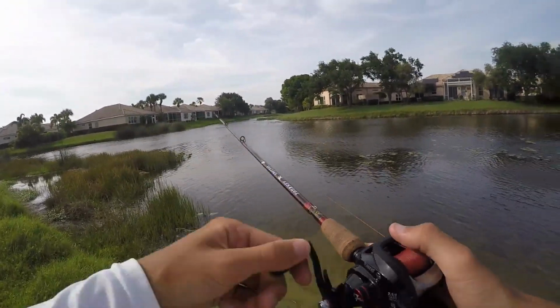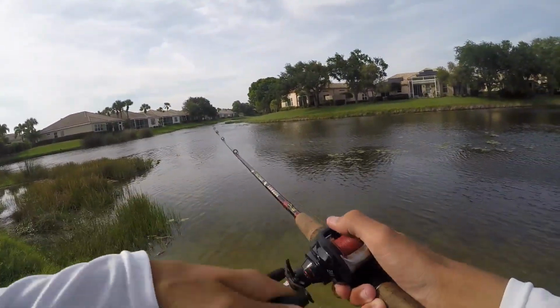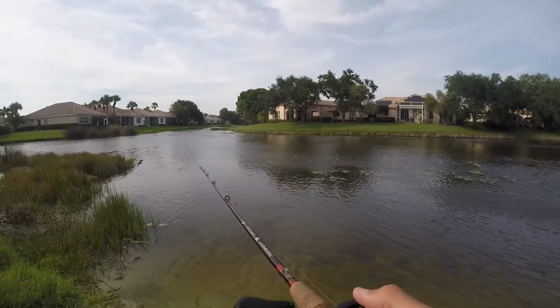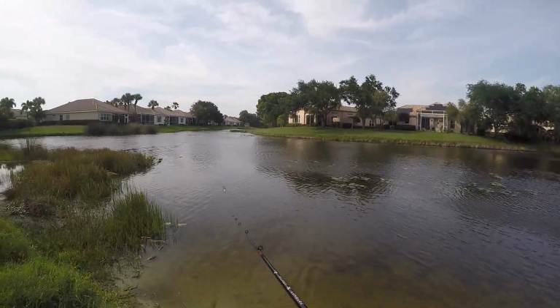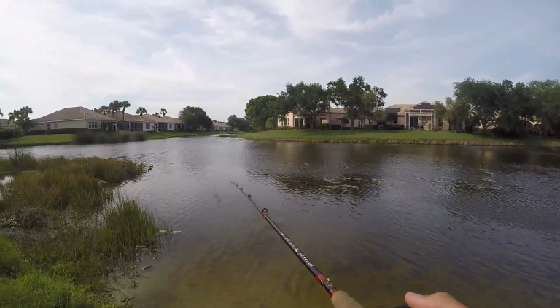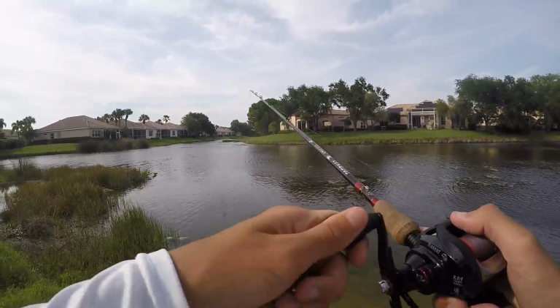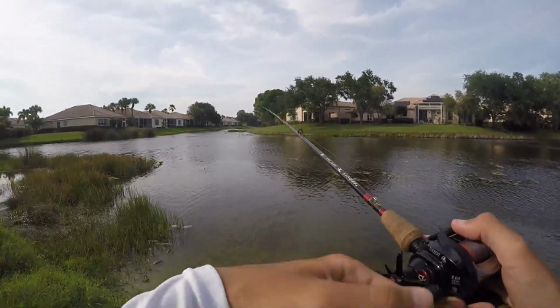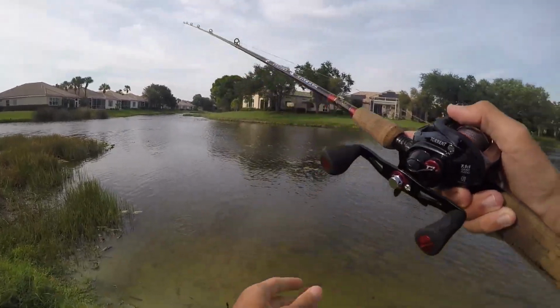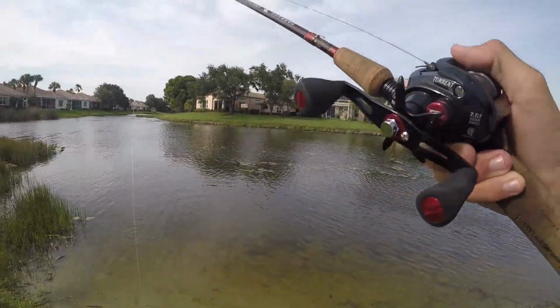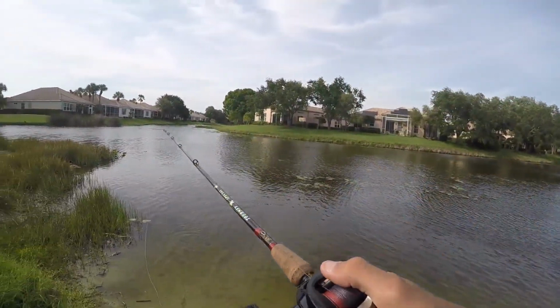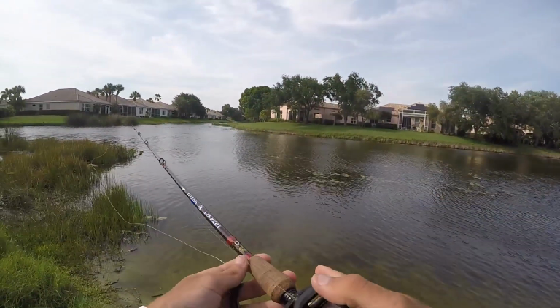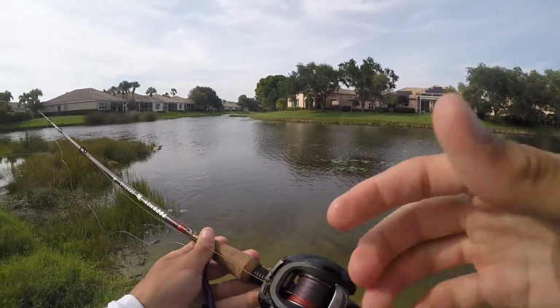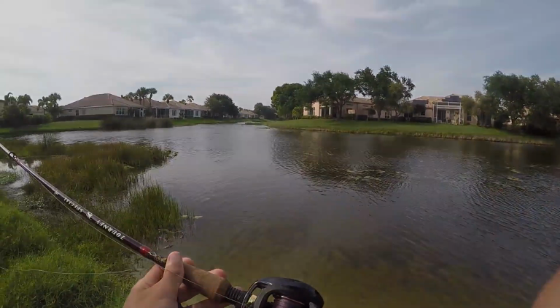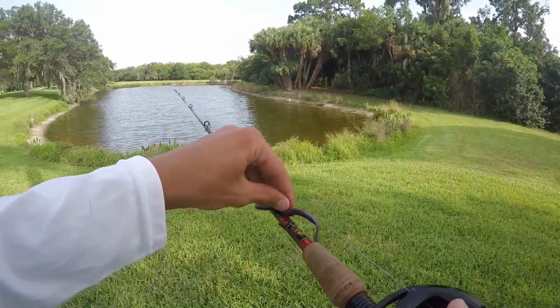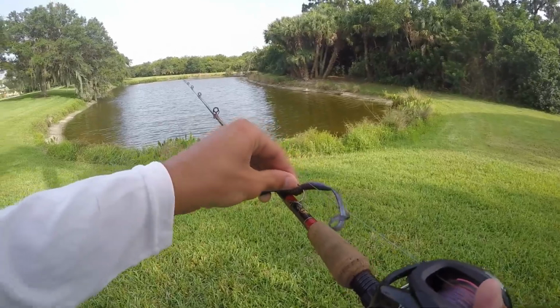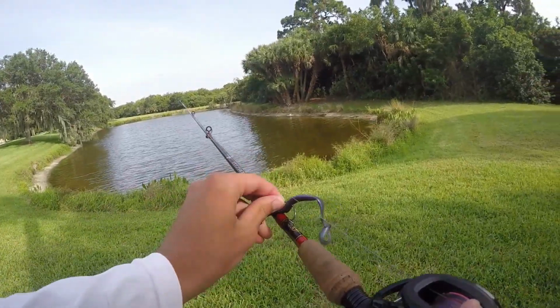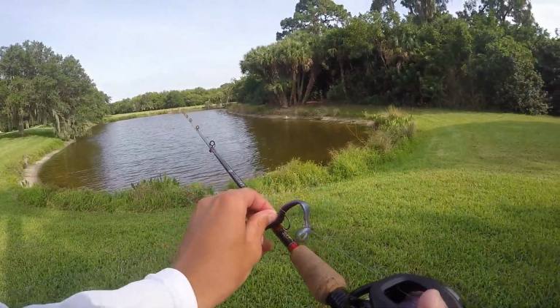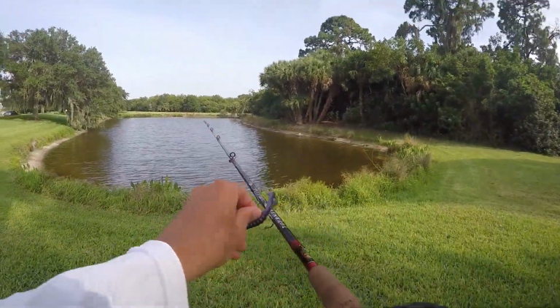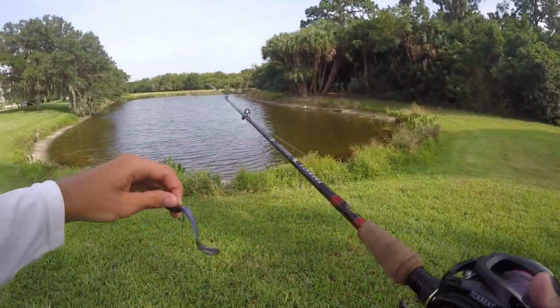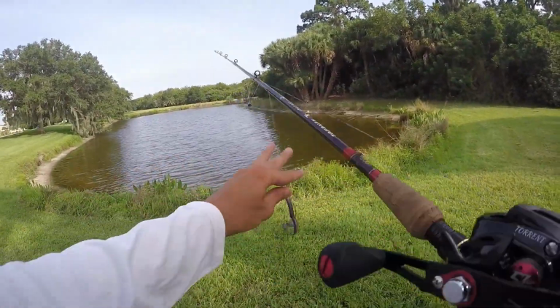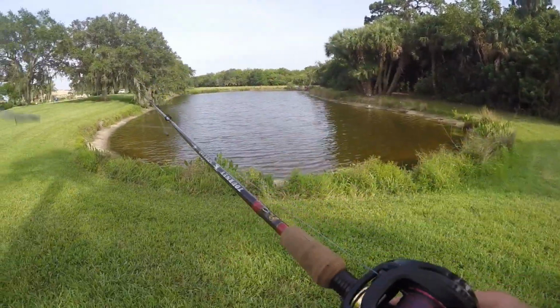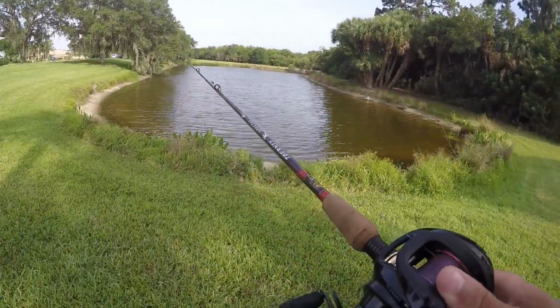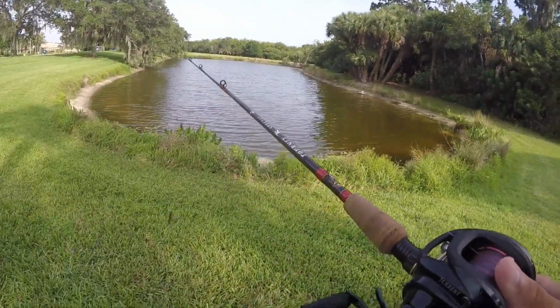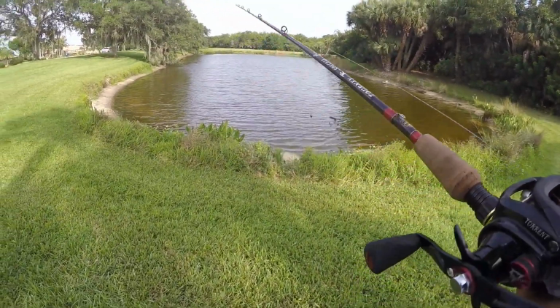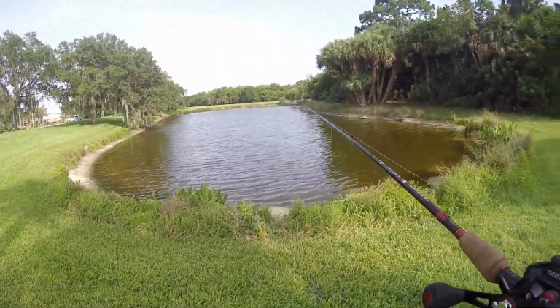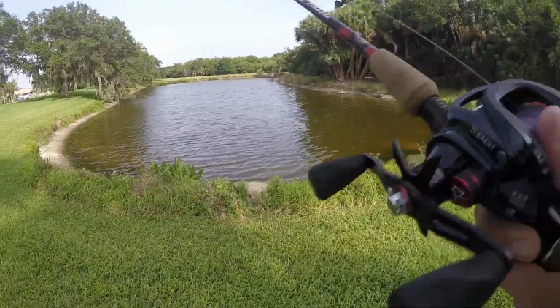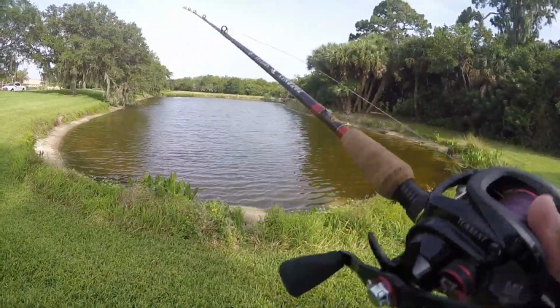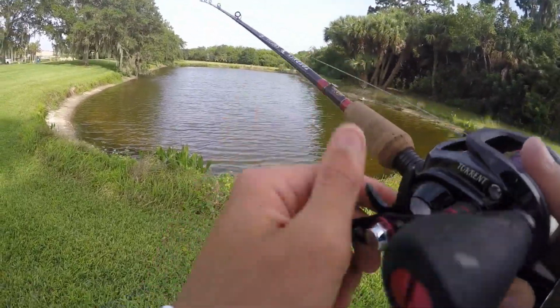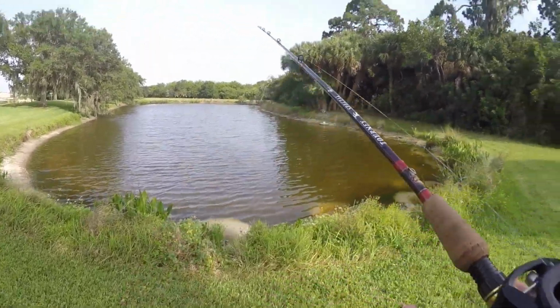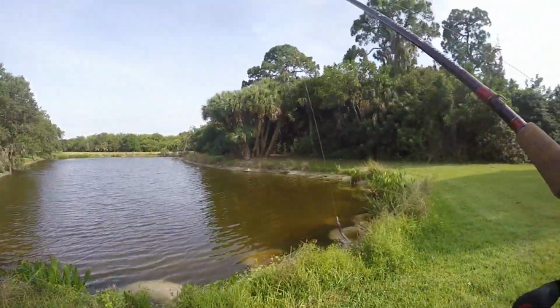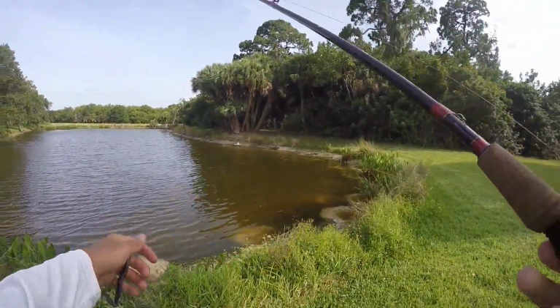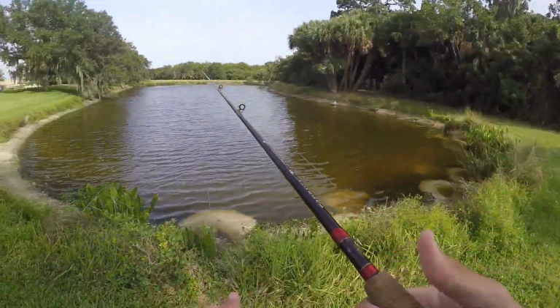All right, there's no more fish here, we're gonna head over to pond number two. Just got over to pond number two, let's see if there's some better action over here.